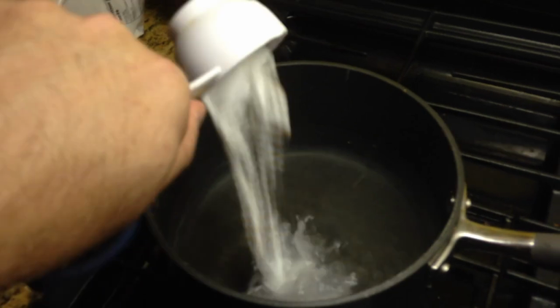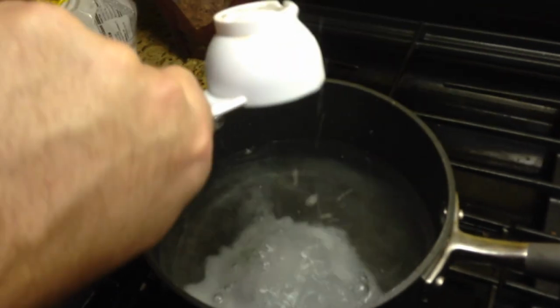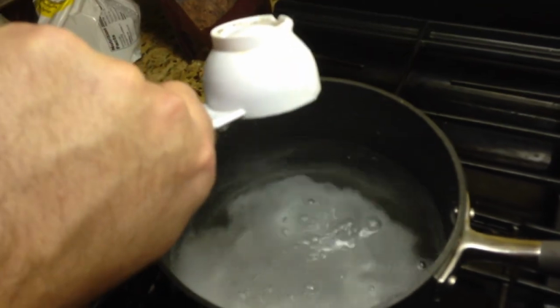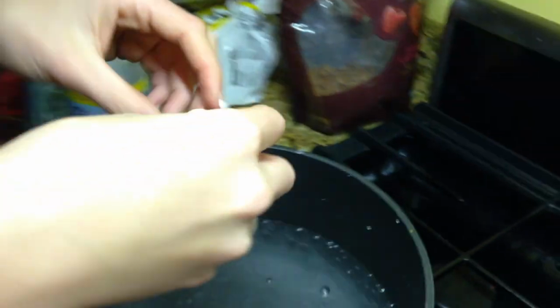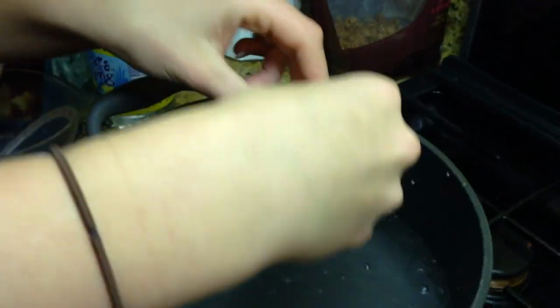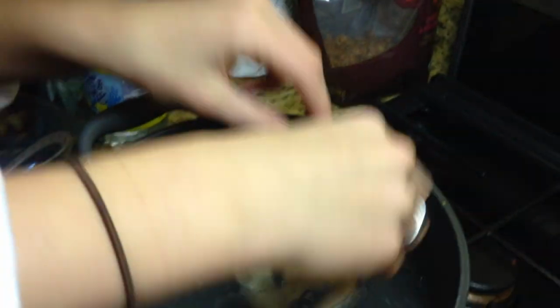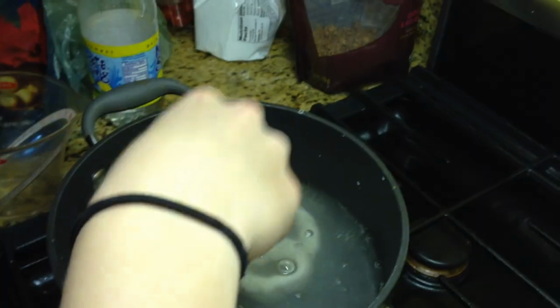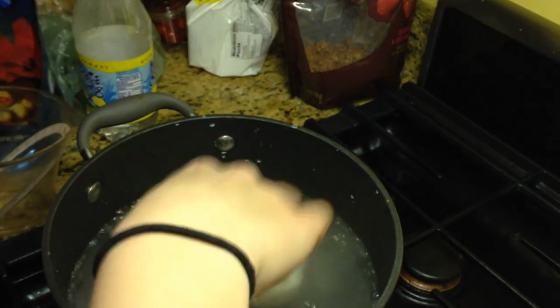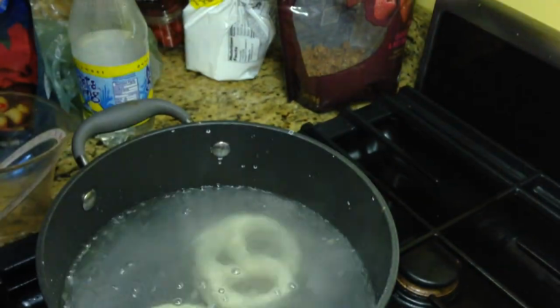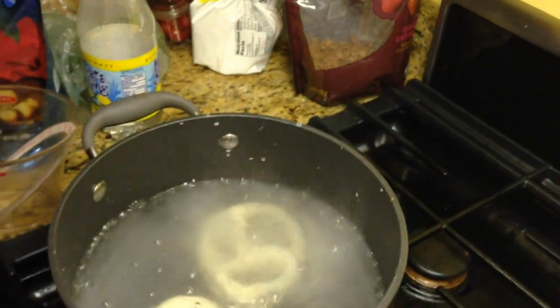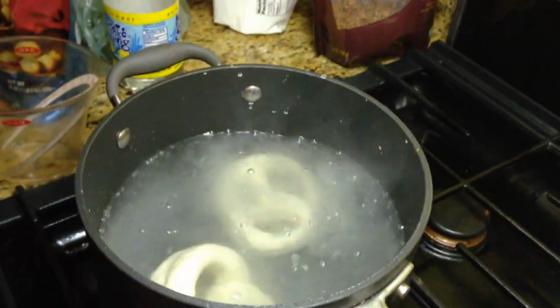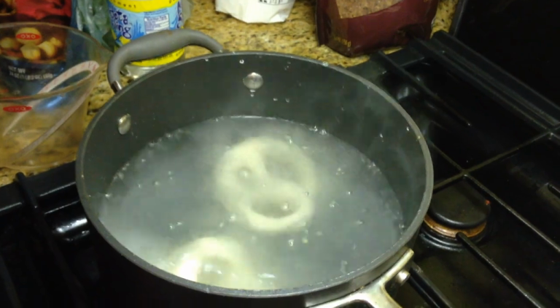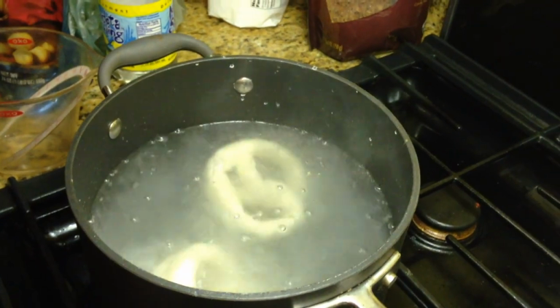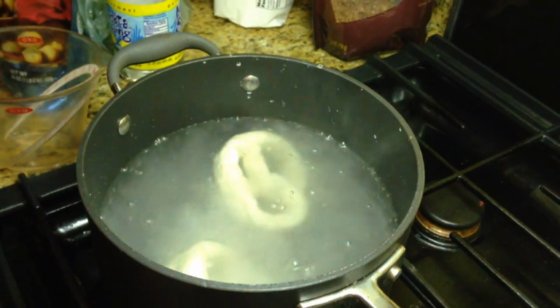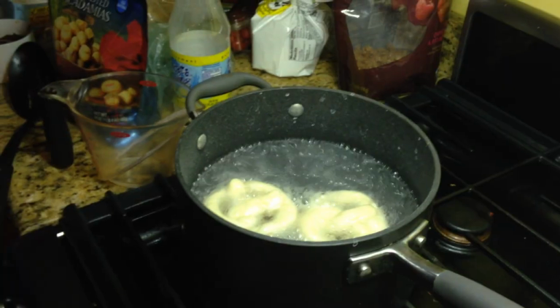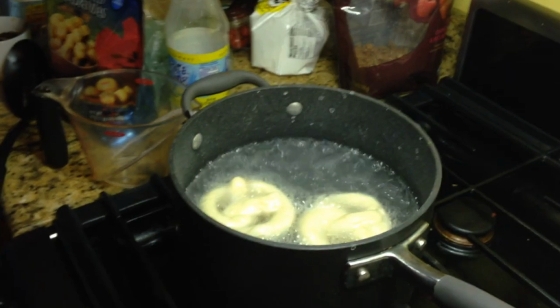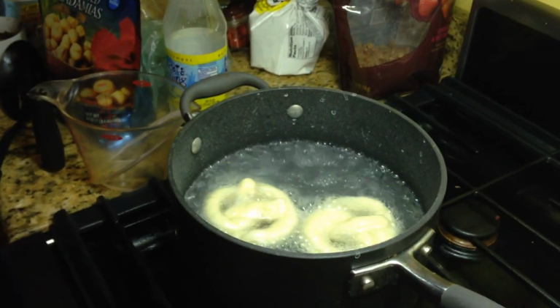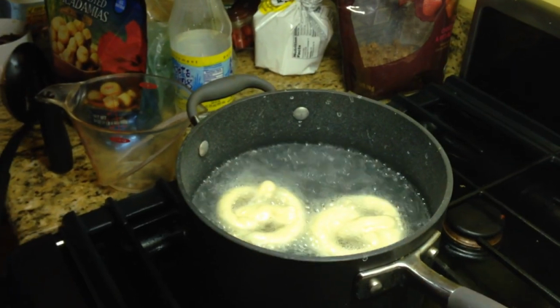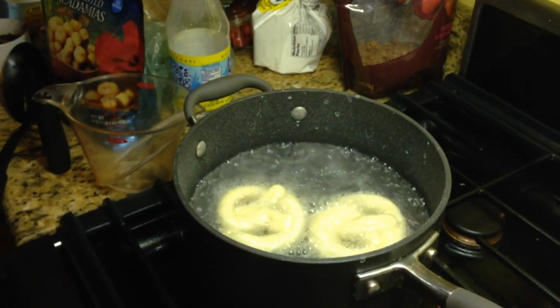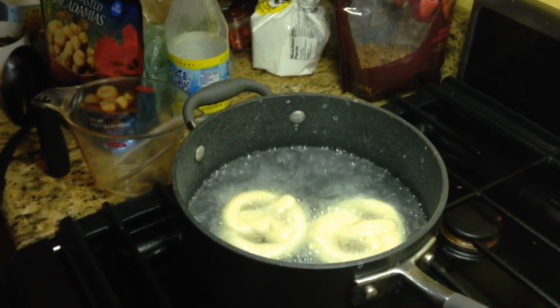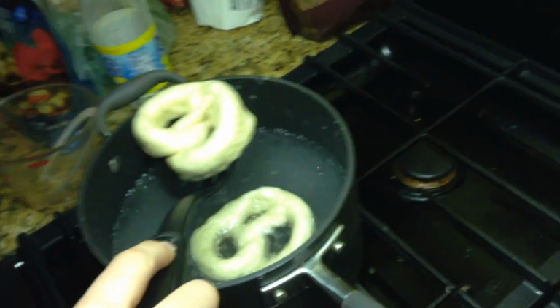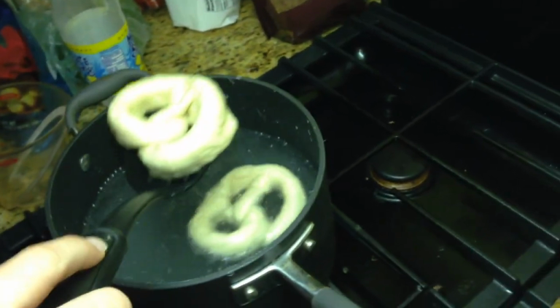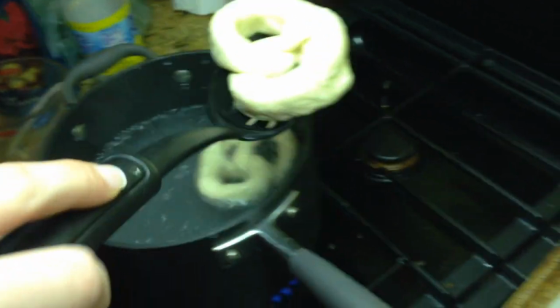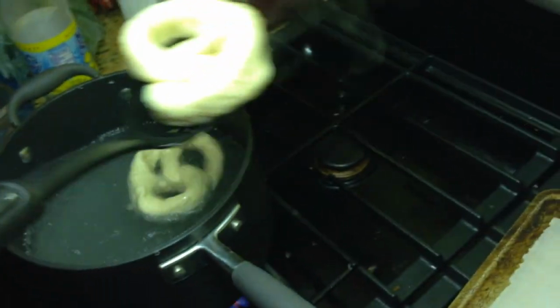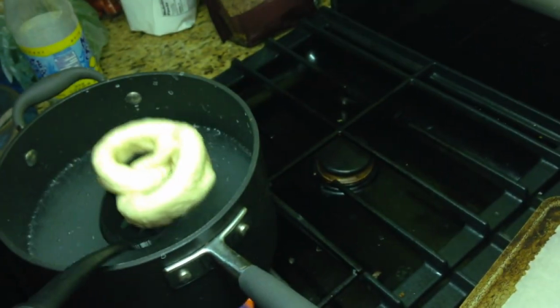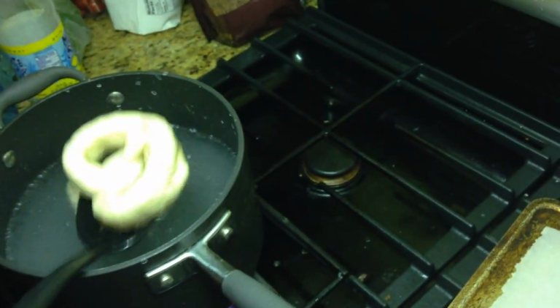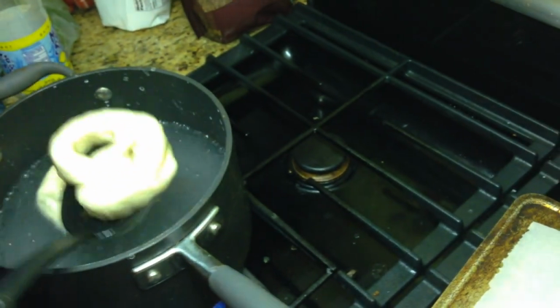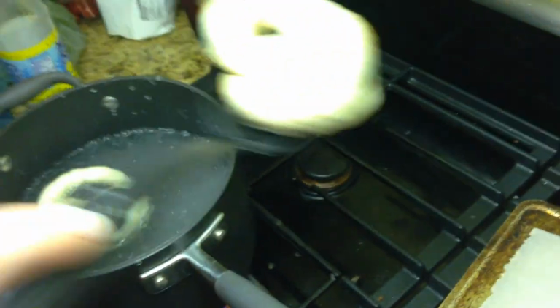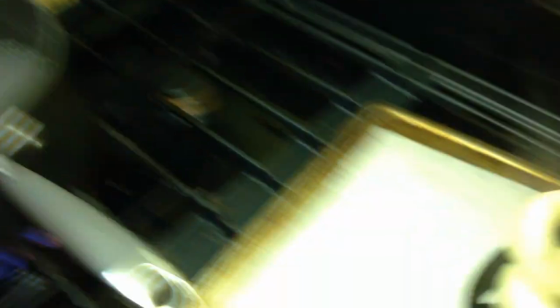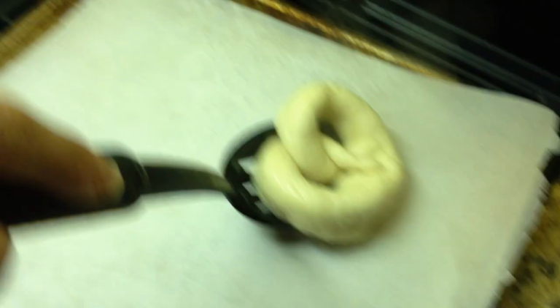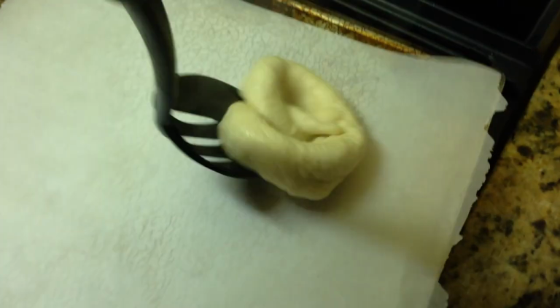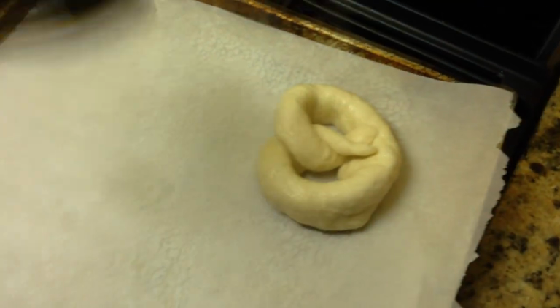Get eight cups of water and a quarter cup of baking soda and bring that to a boil, then add two or three pretzels at a time and let them cook for 30 seconds. Then use a slotted spoon to remove them, tap out any excess water, and put them on parchment paper on a cookie sheet.